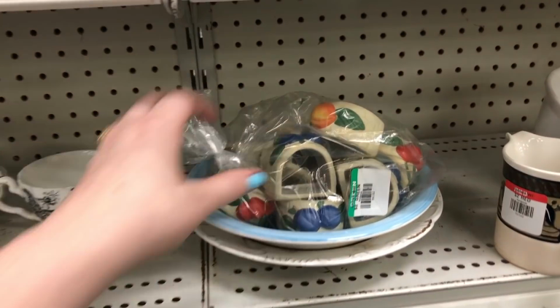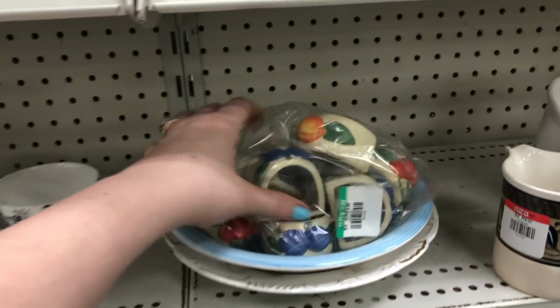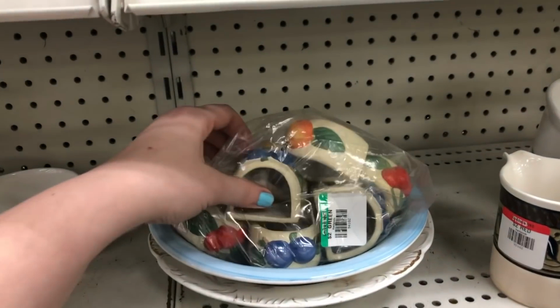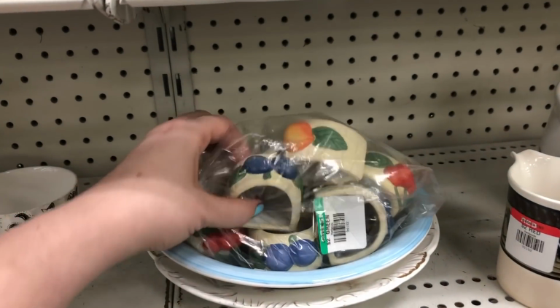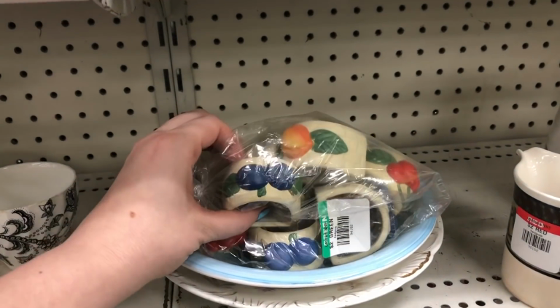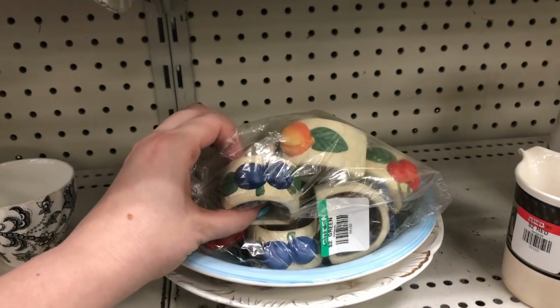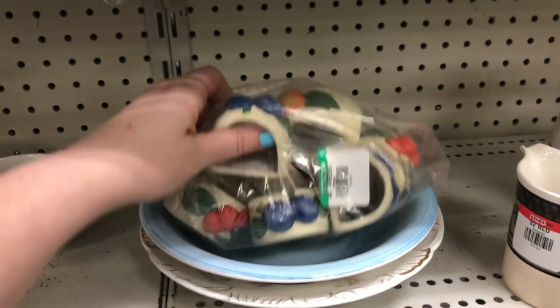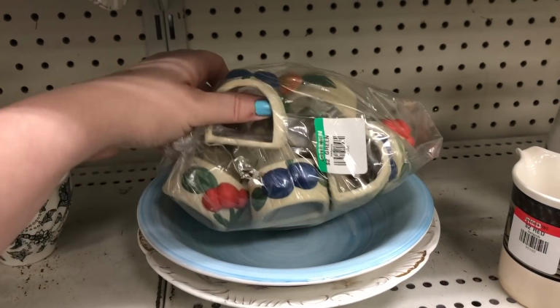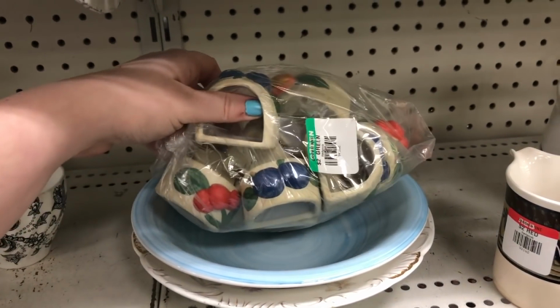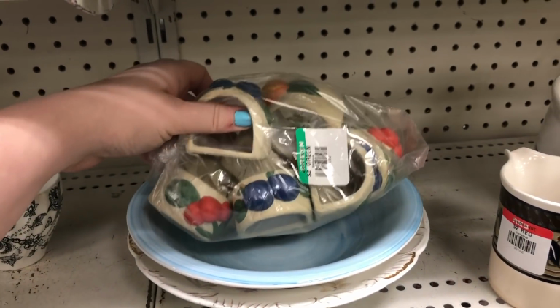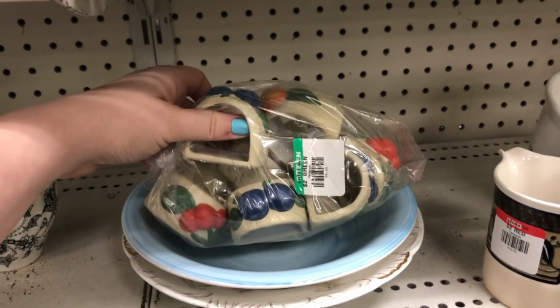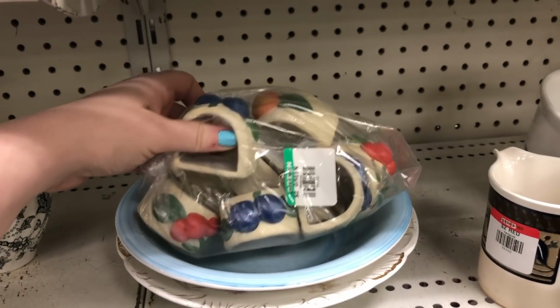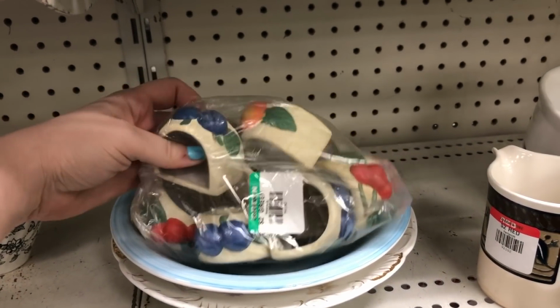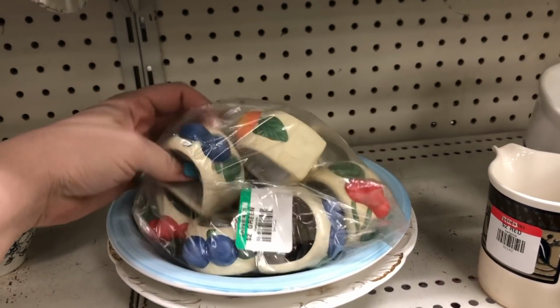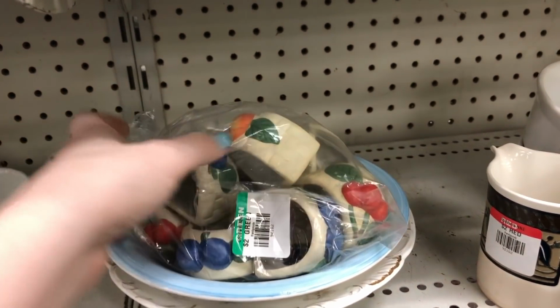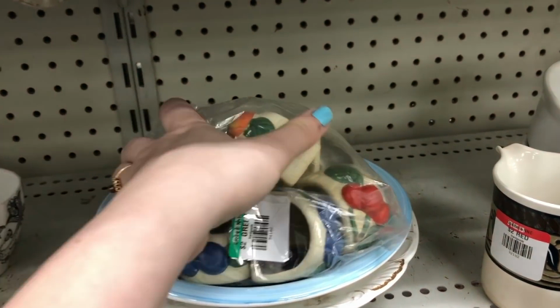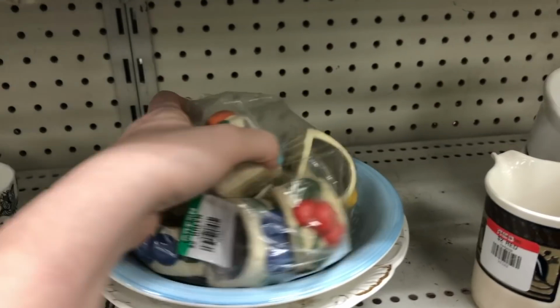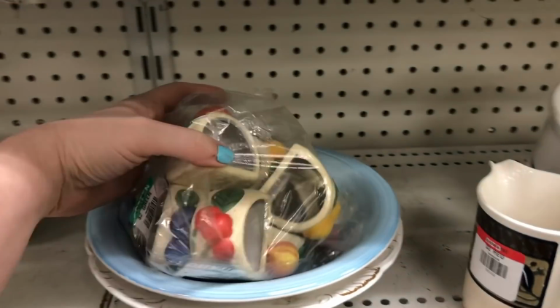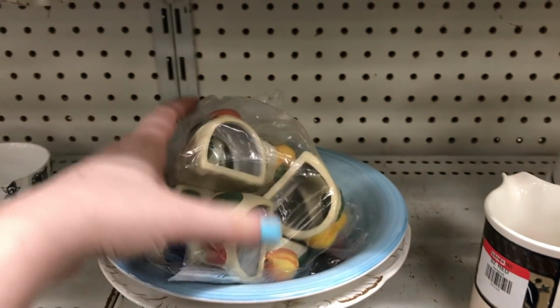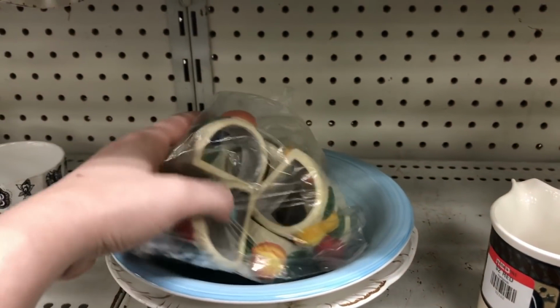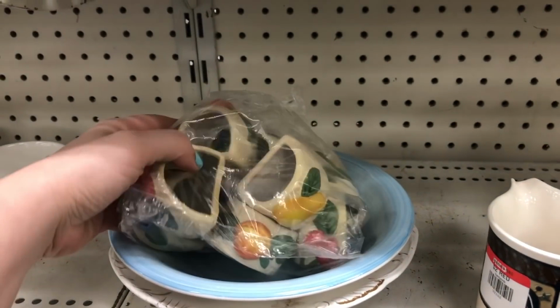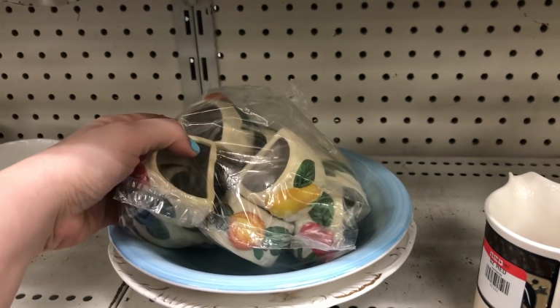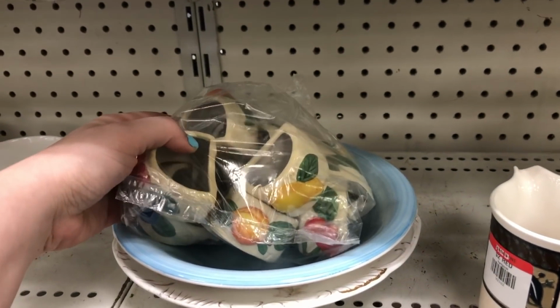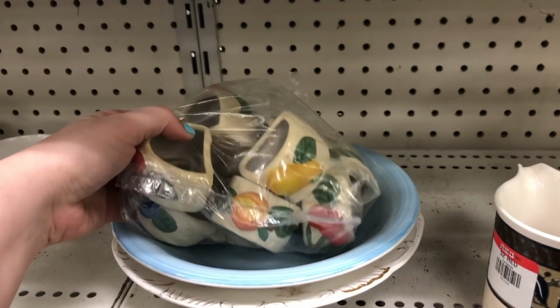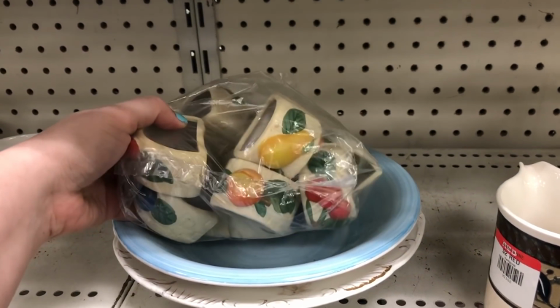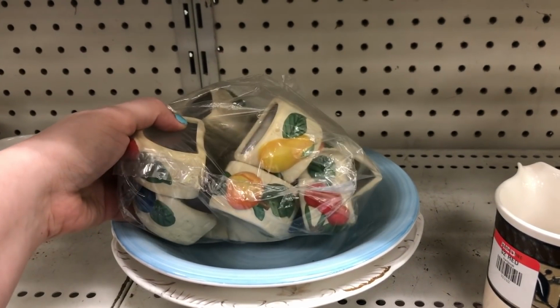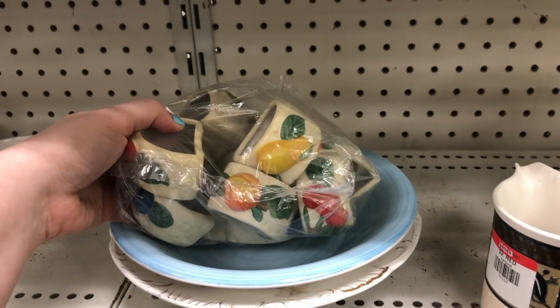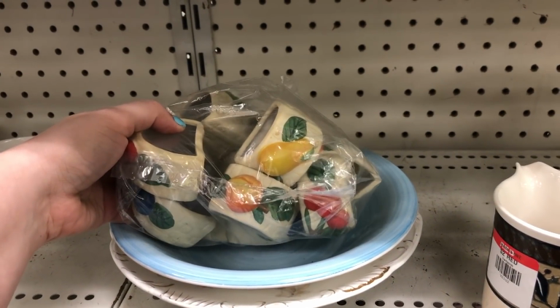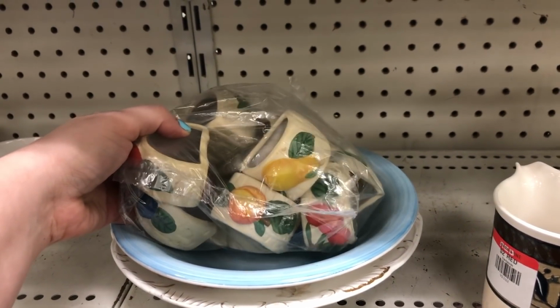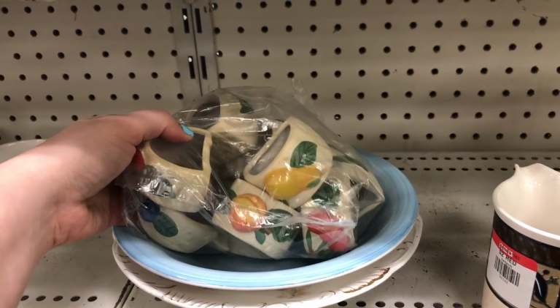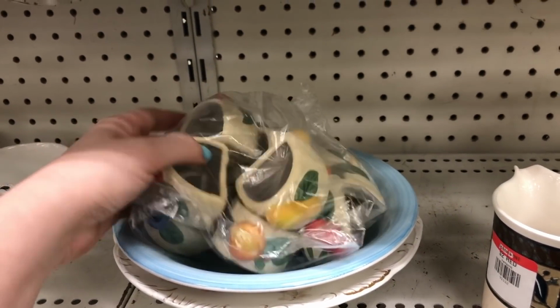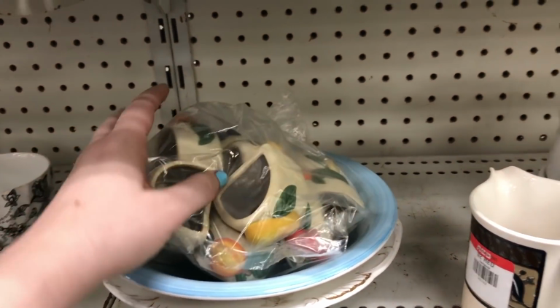I actually did sell the last set of napkin rings I picked up, and these were super cute. I probably should have grabbed those — I just couldn't imagine what kind of tablescape someone would use those on though.